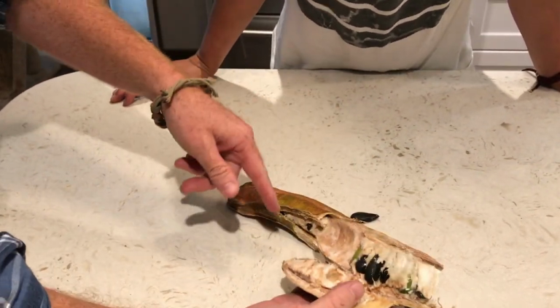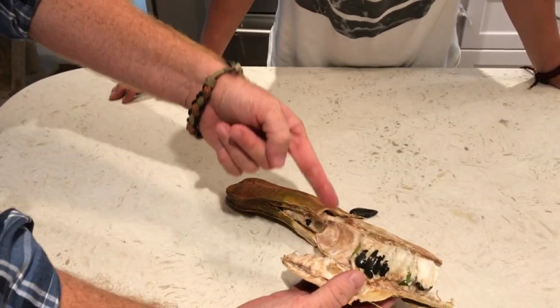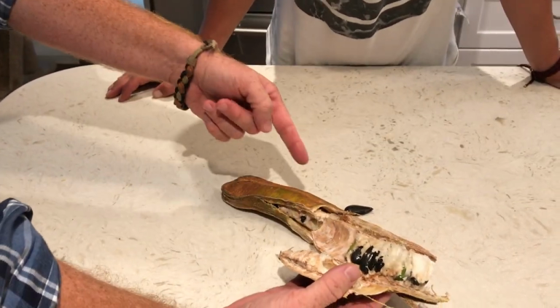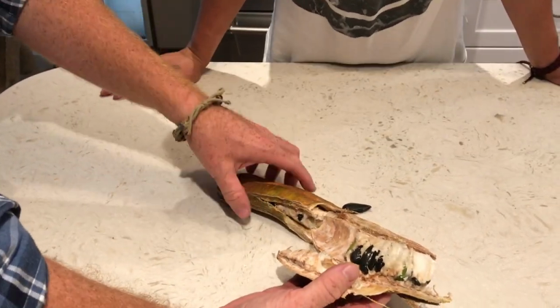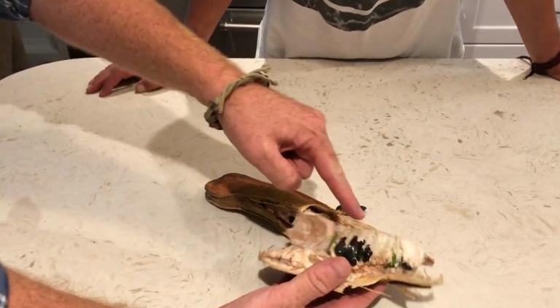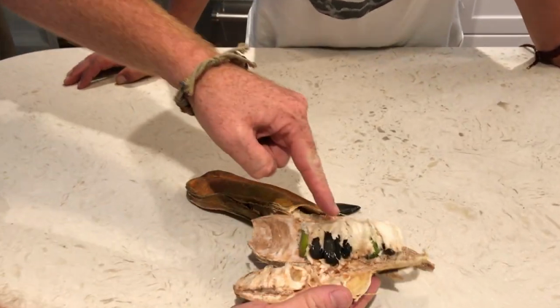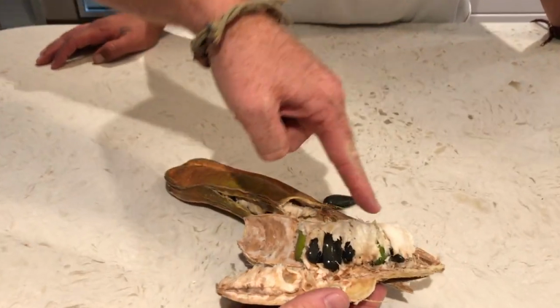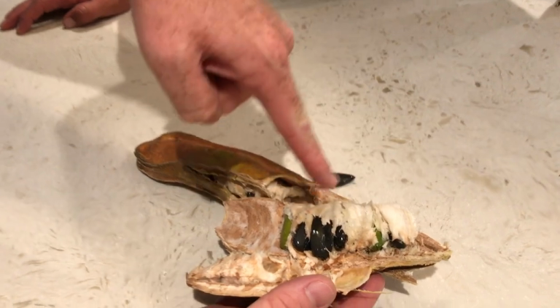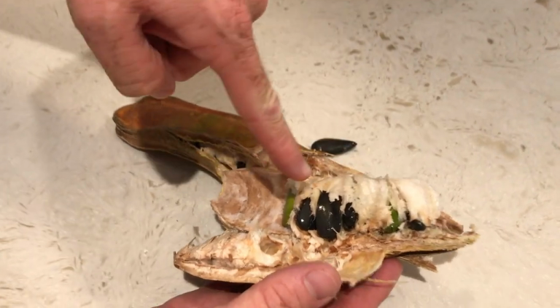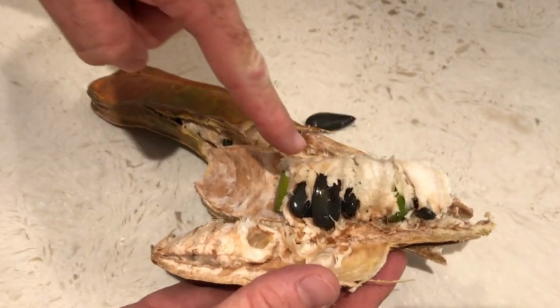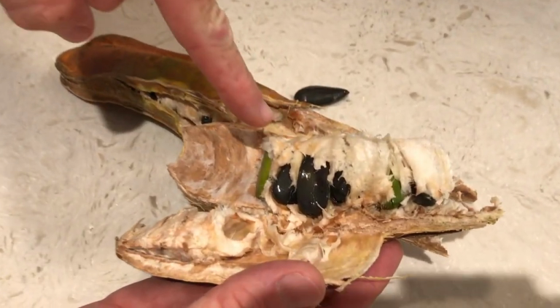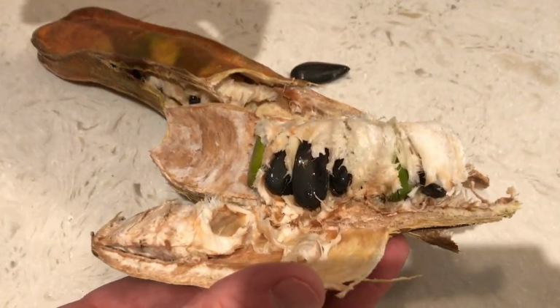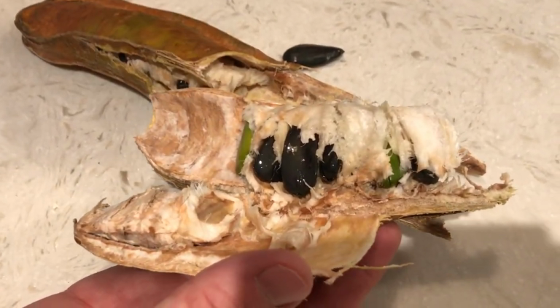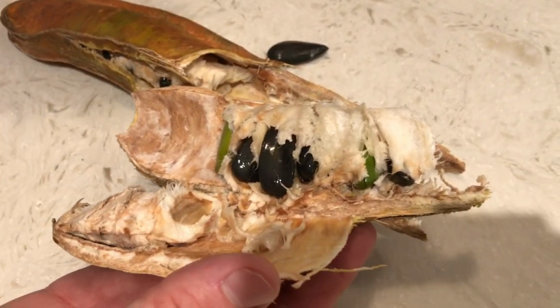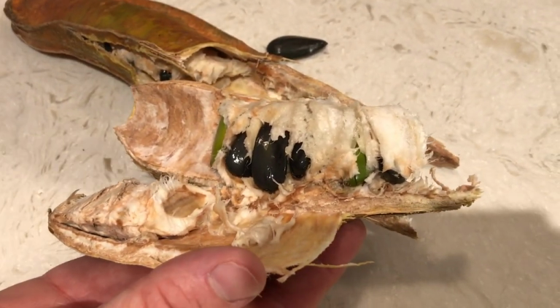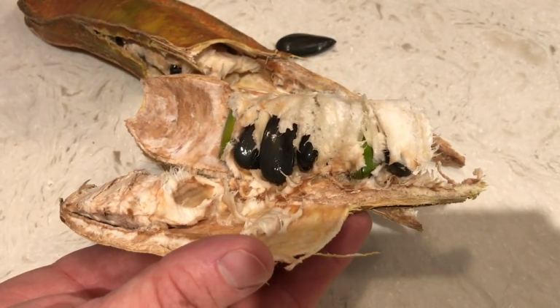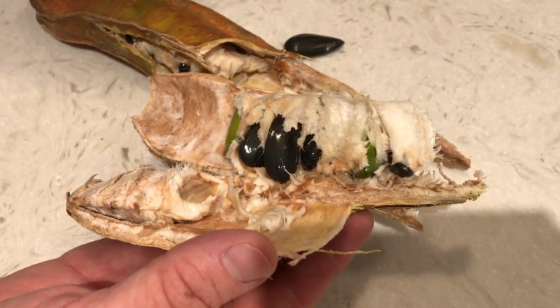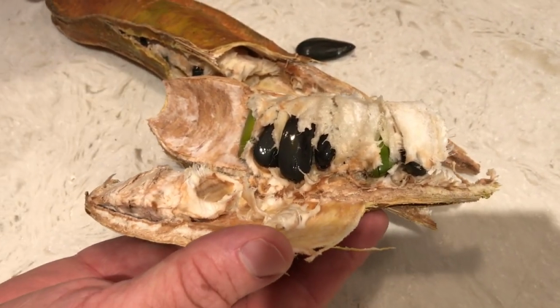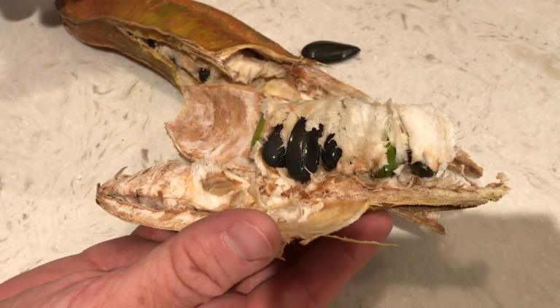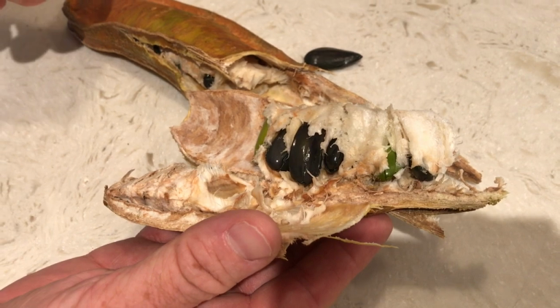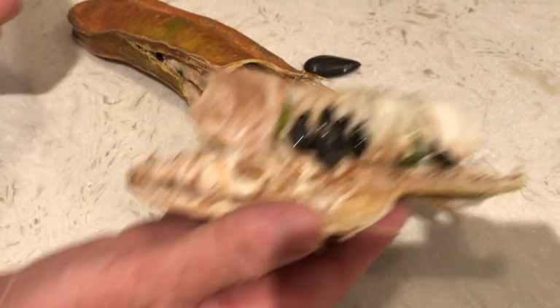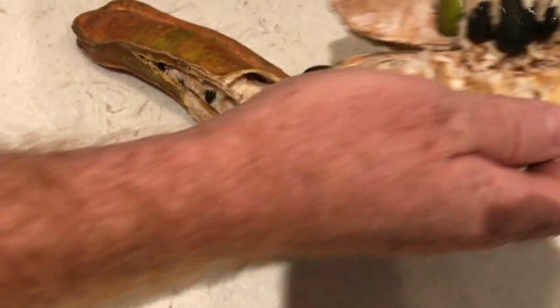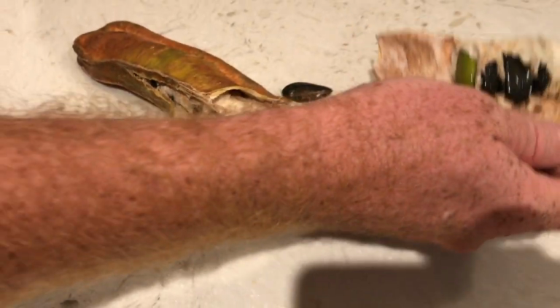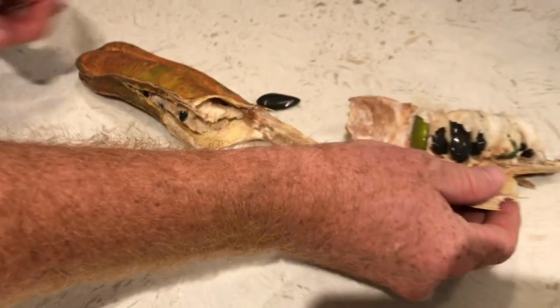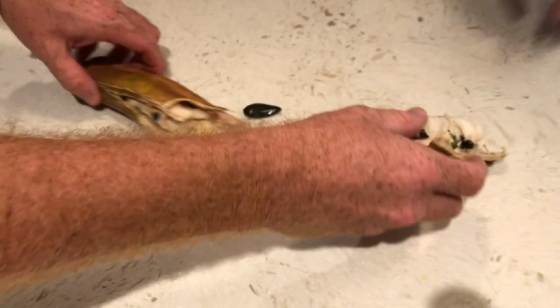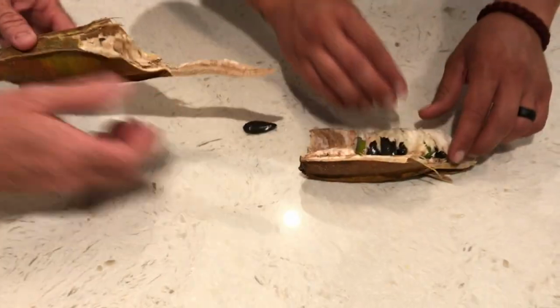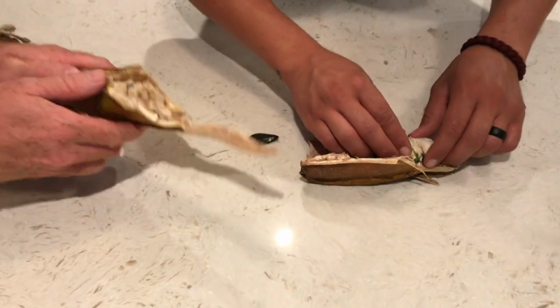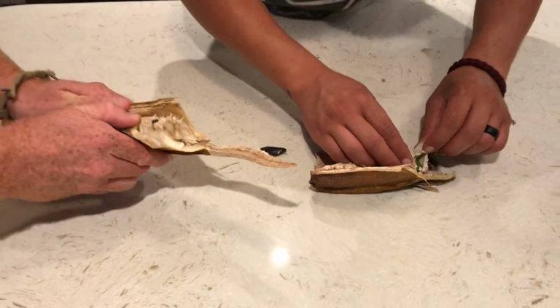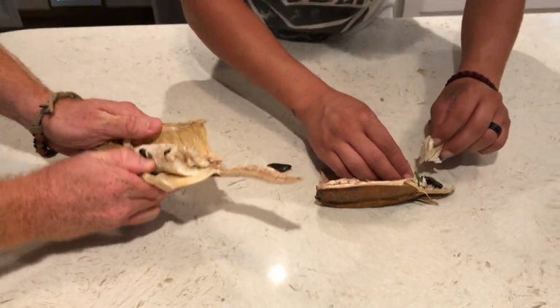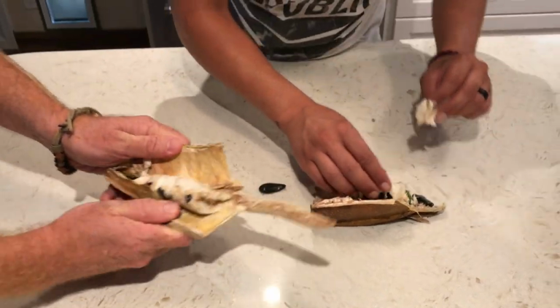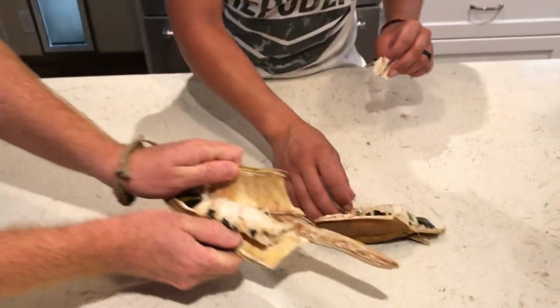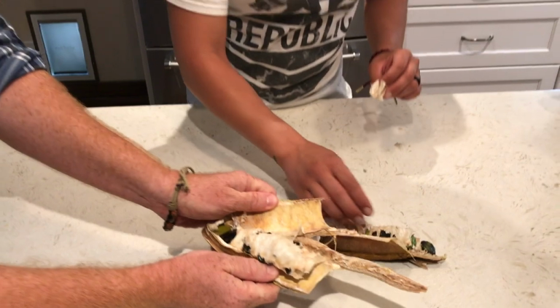The ice cream bean is really cool because this pulp that surrounds the seeds has kind of a cotton candy texture and taste. So if you guys want to try that out — see this right here. You want to try some? Sure.